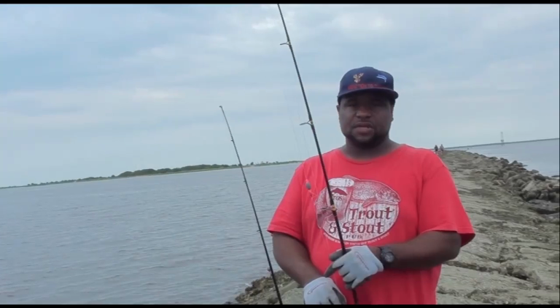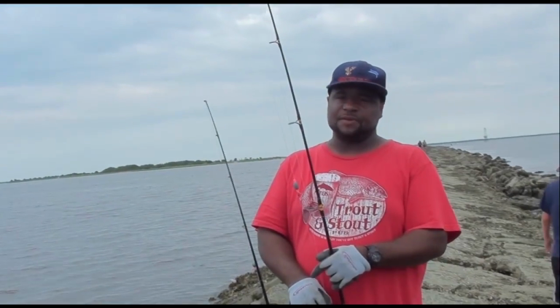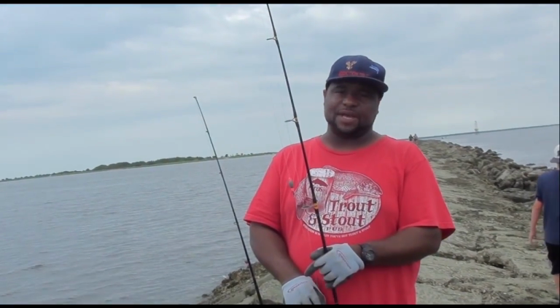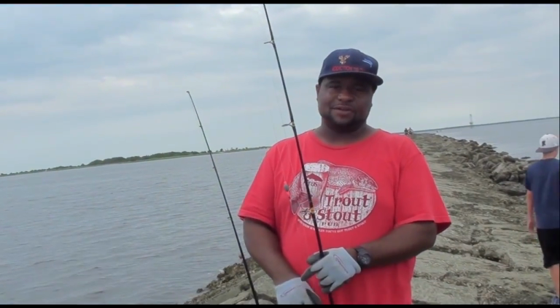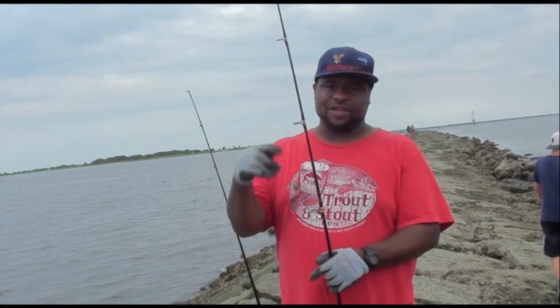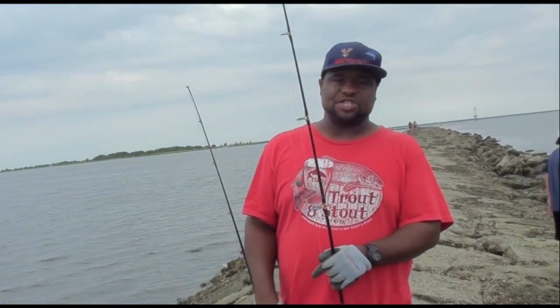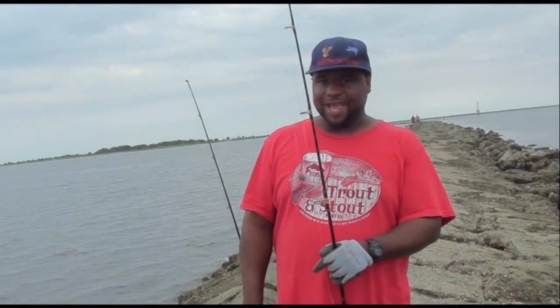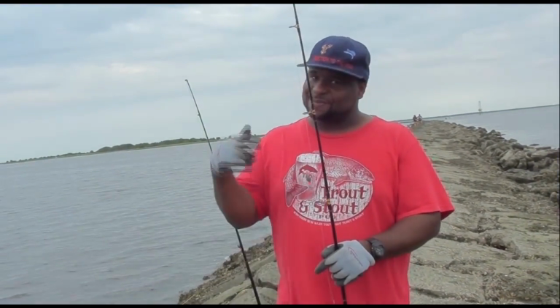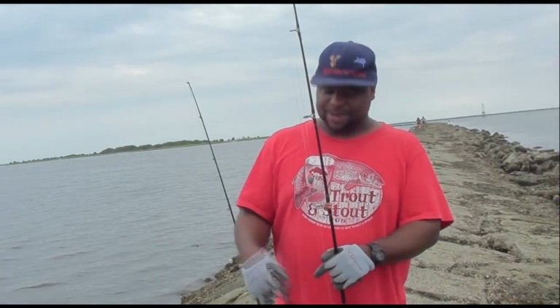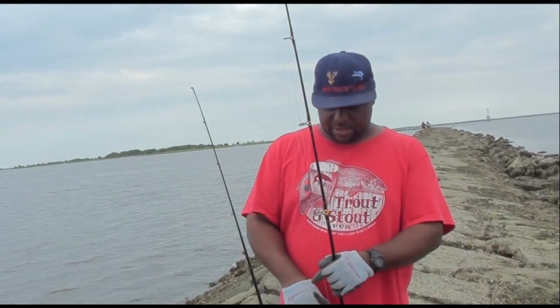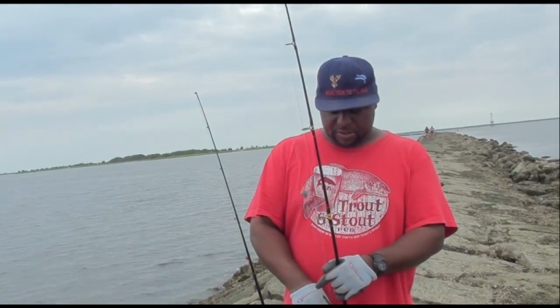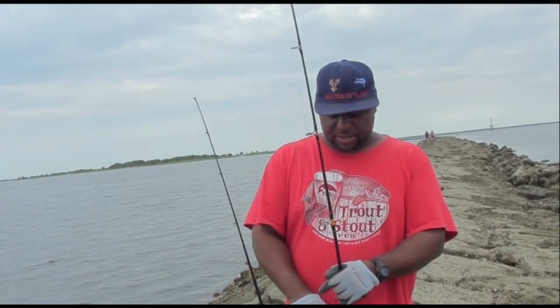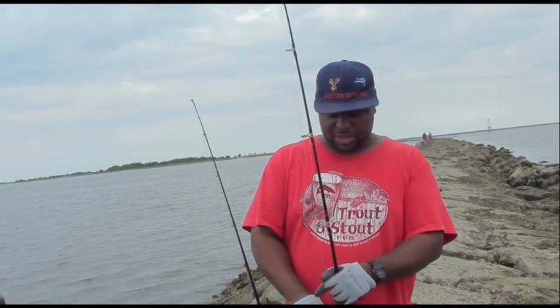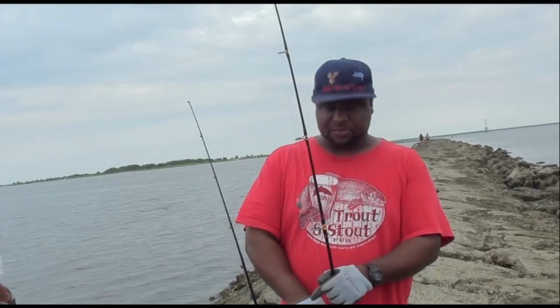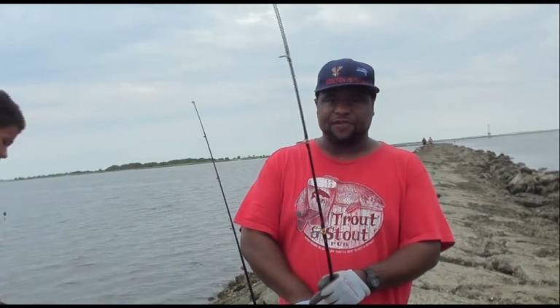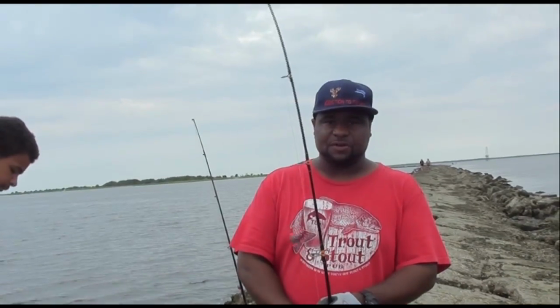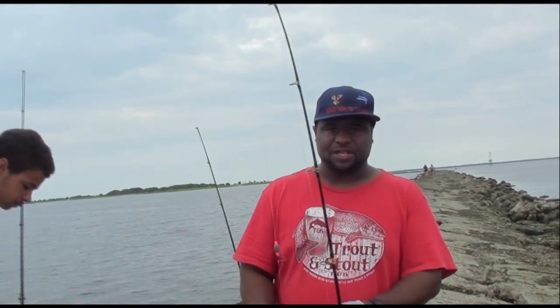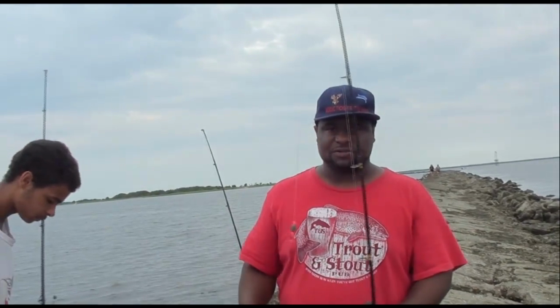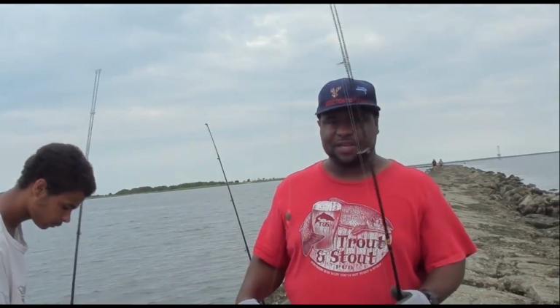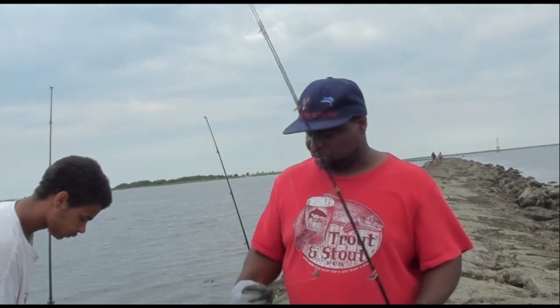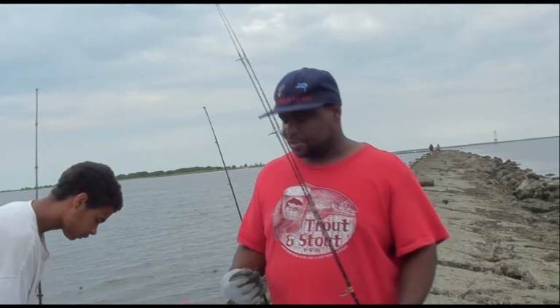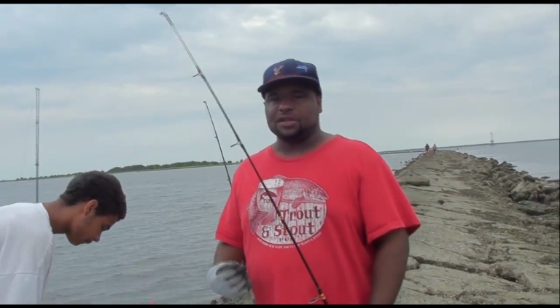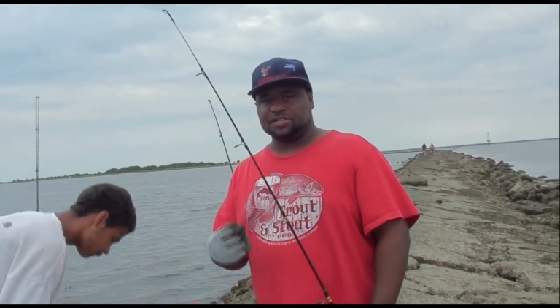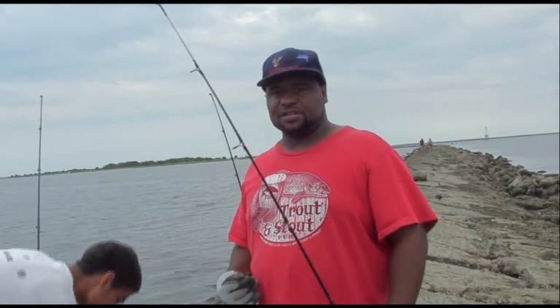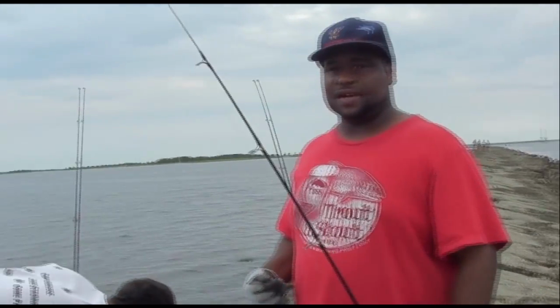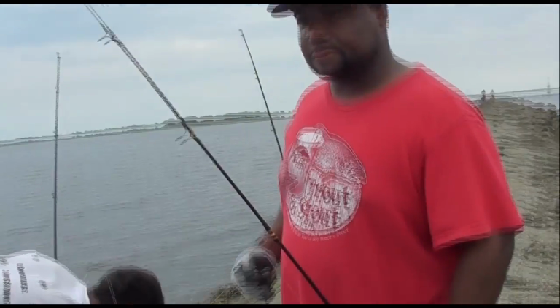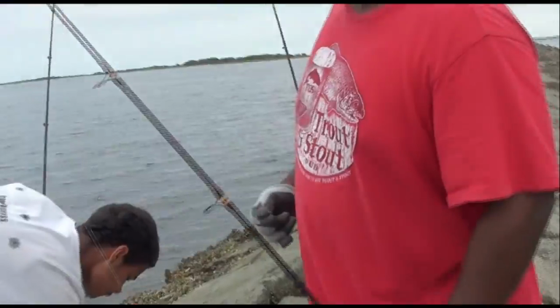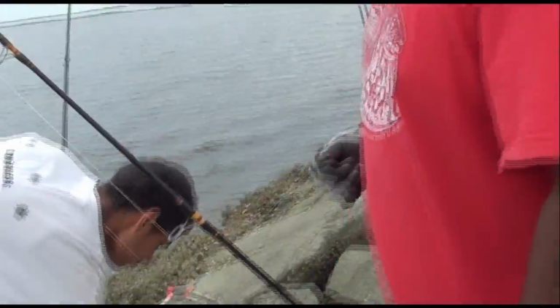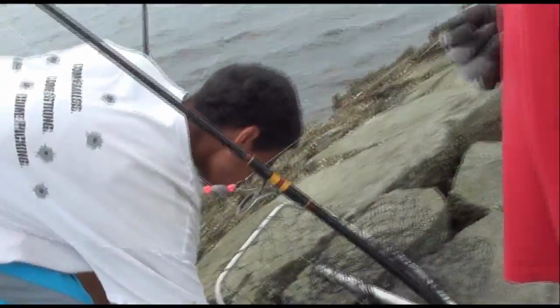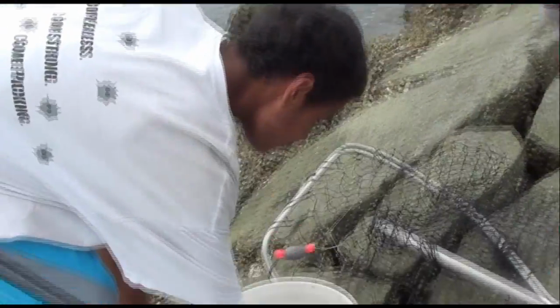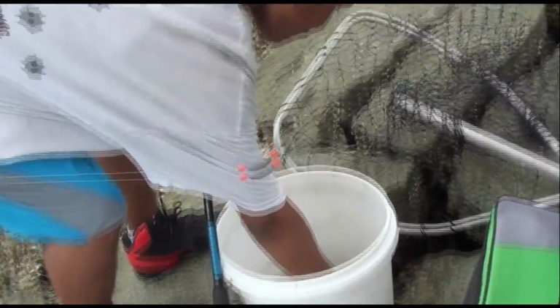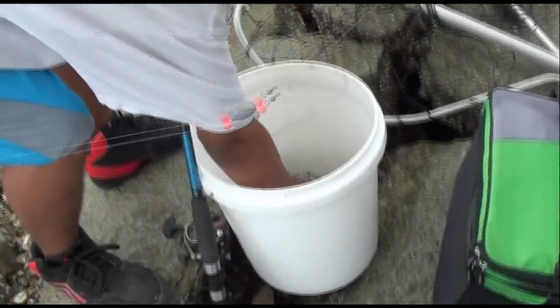Hey, what's up y'all? We're getting ready to do some sheepshead. Sheepshead, buddy. We did a video about getting them little crab things we used to get. I'm about to show you how you do it right here. Get one of those, Les.